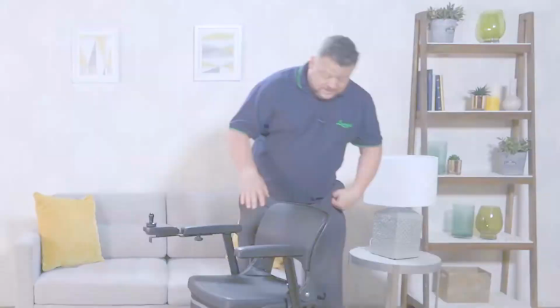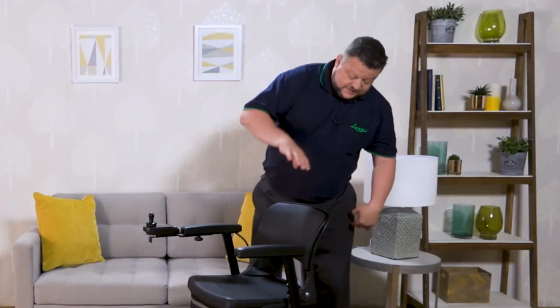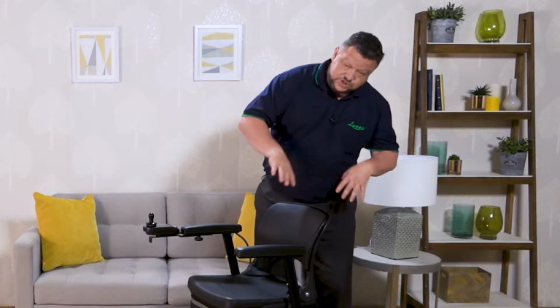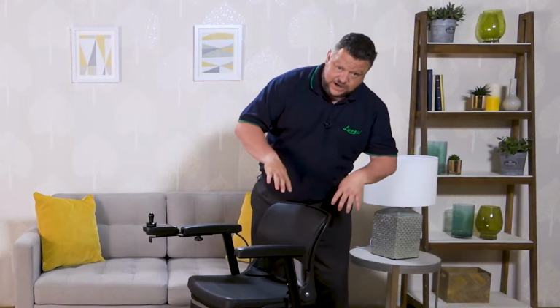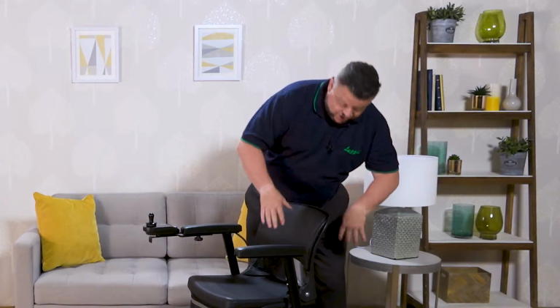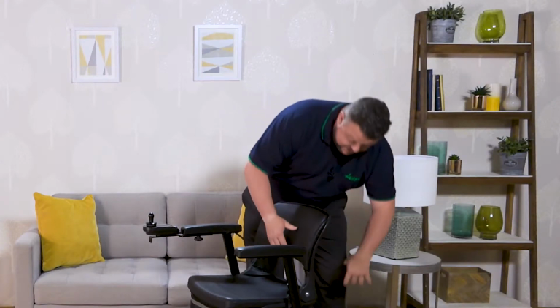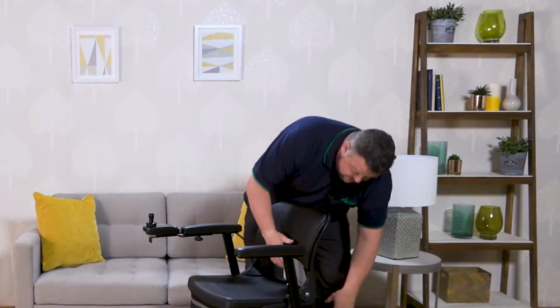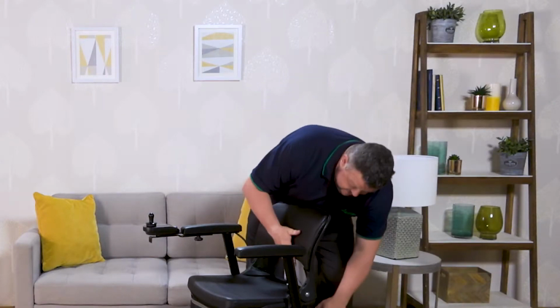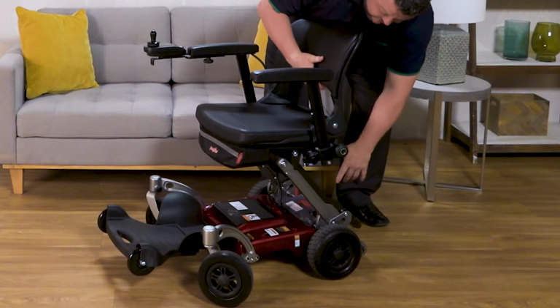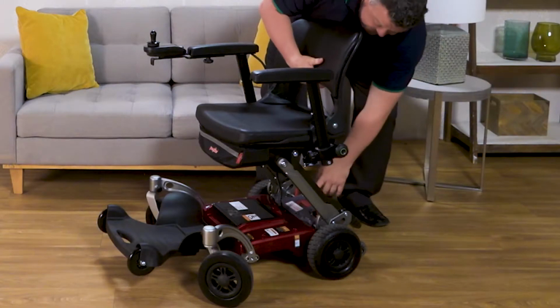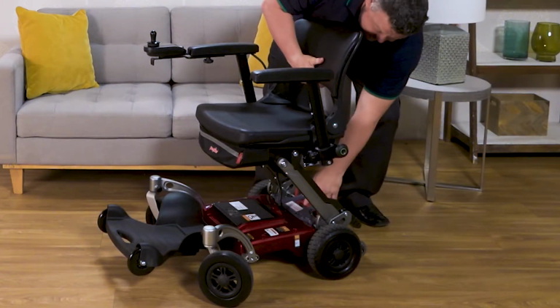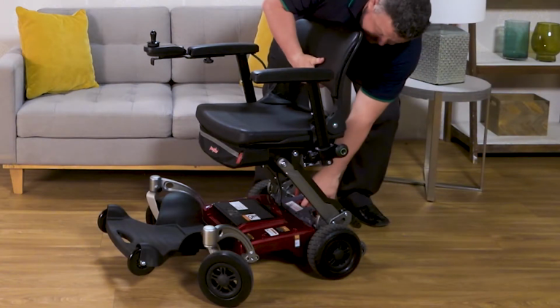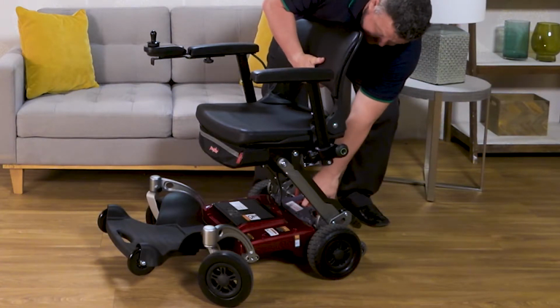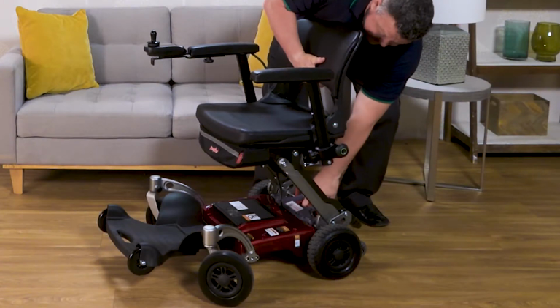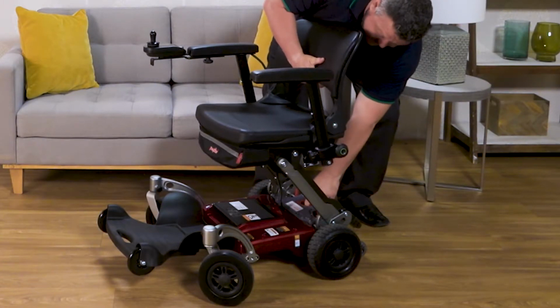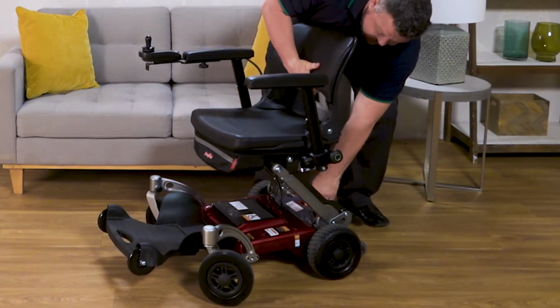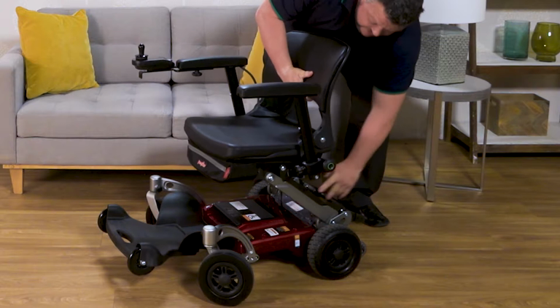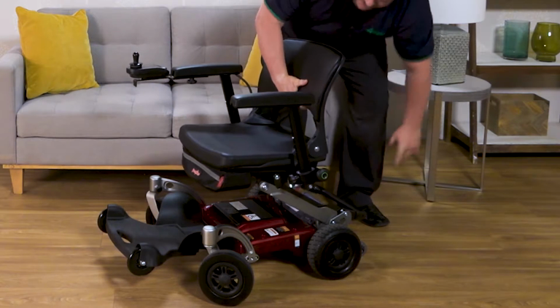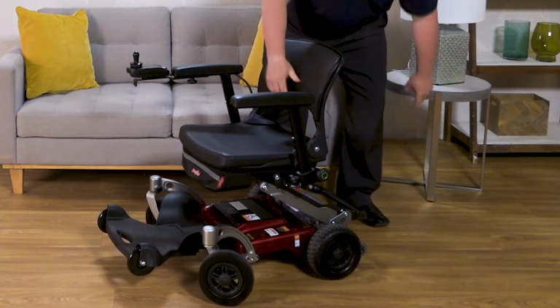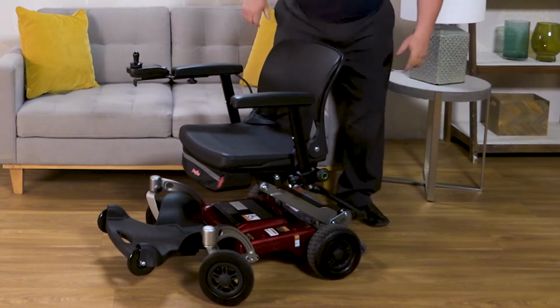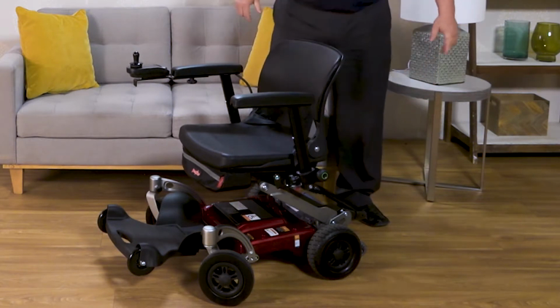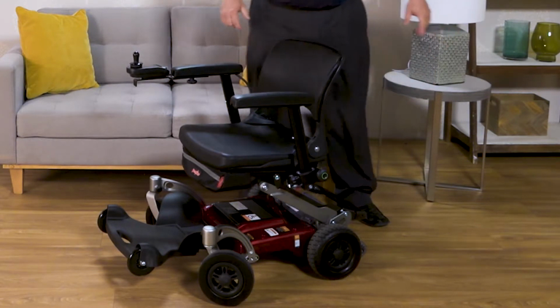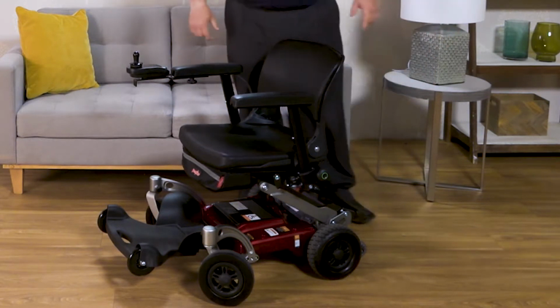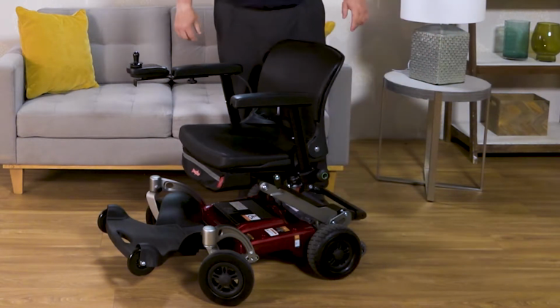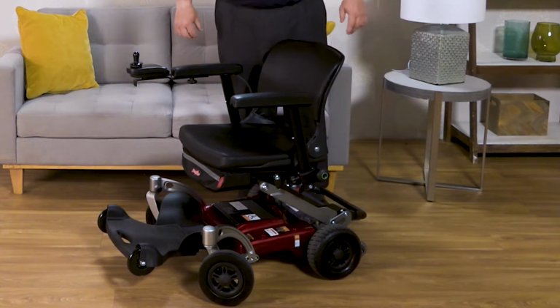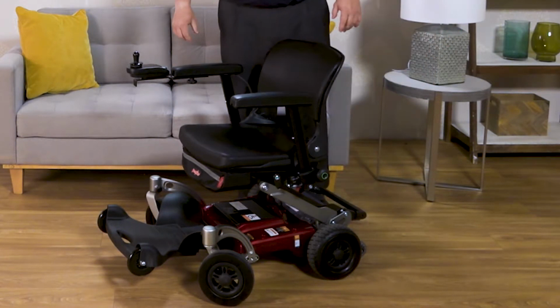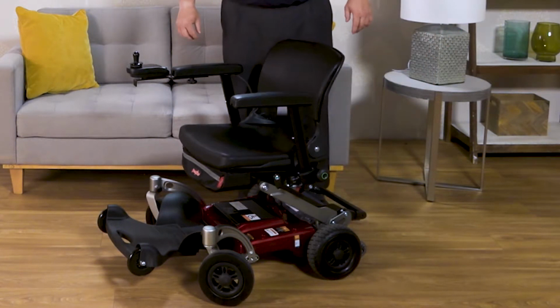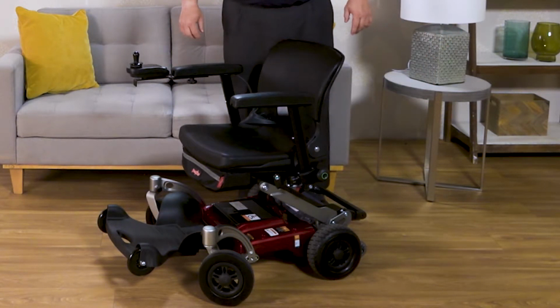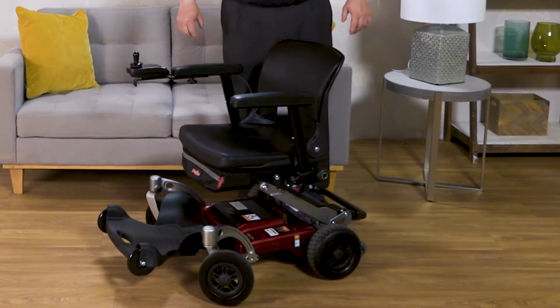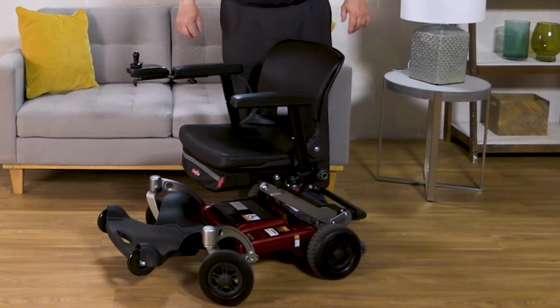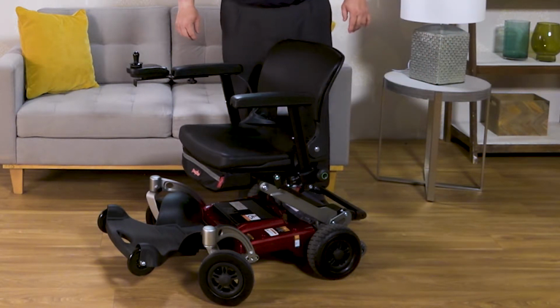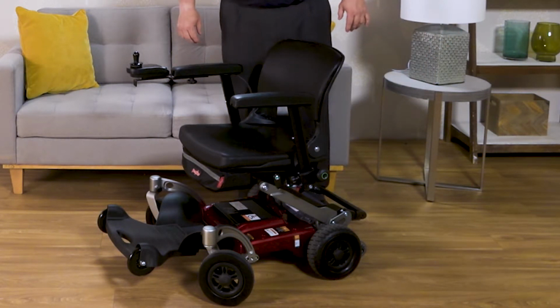The seat has two height adjustments. We're currently on the higher seat adjustment, and we can lower it down to the second adjustment like so.